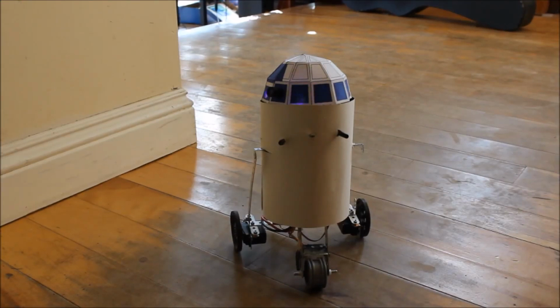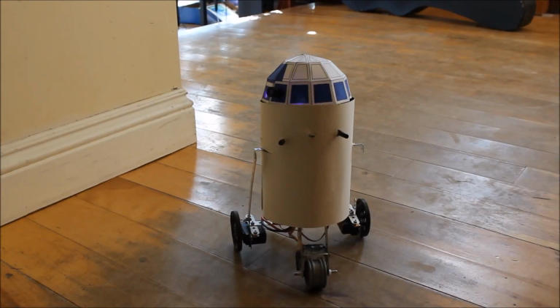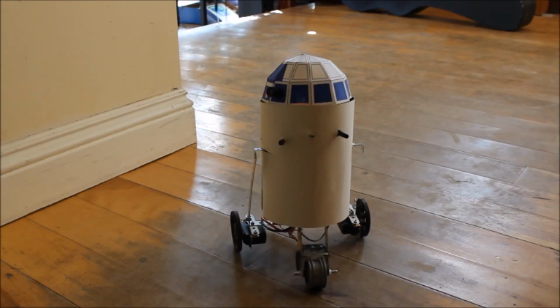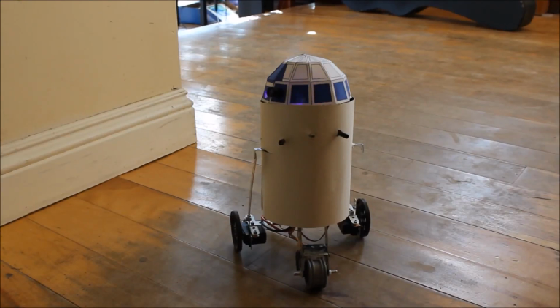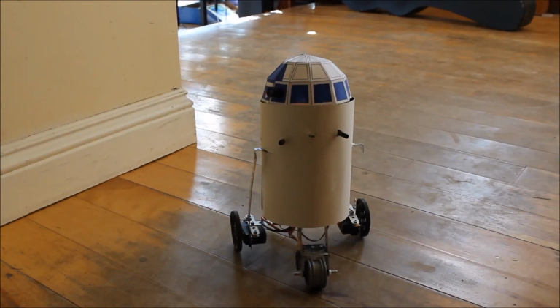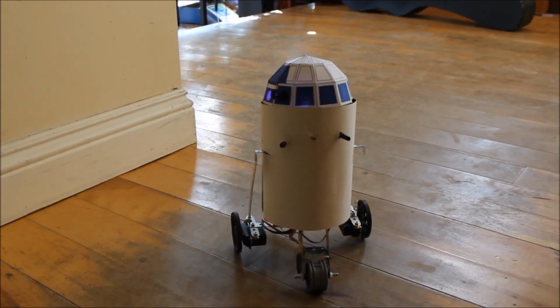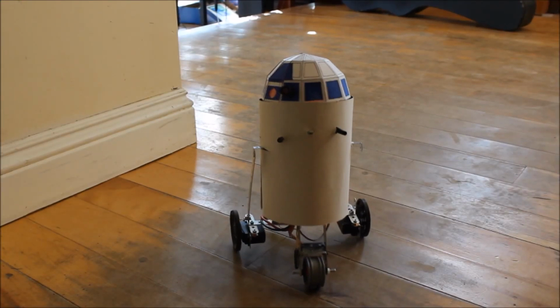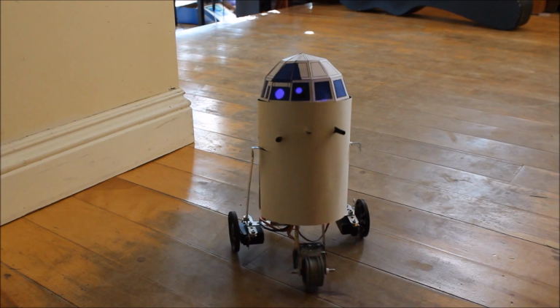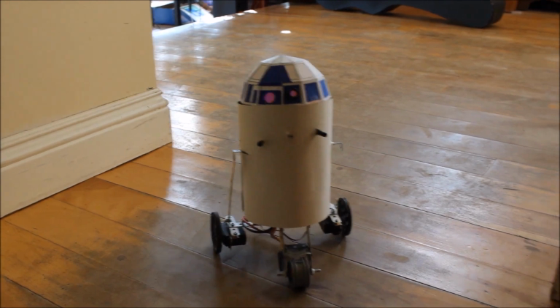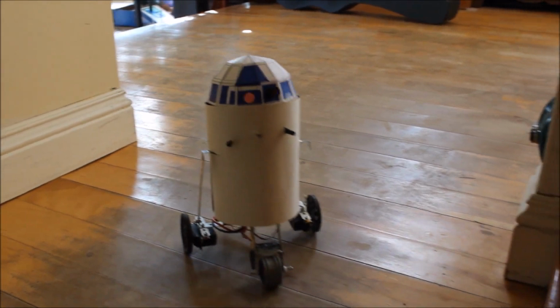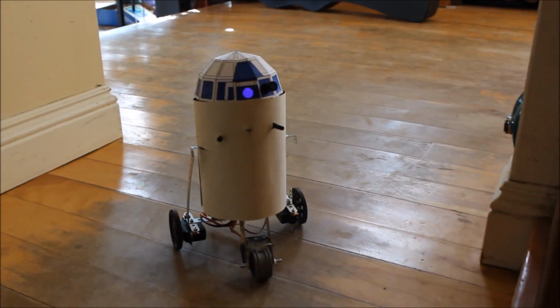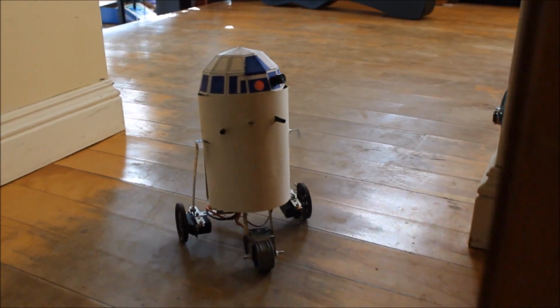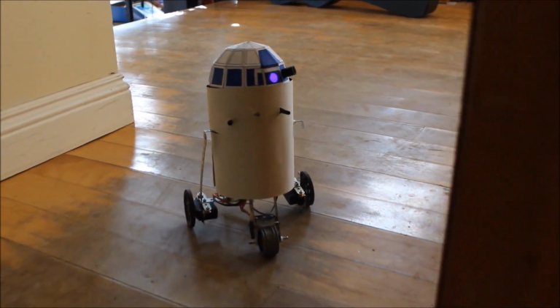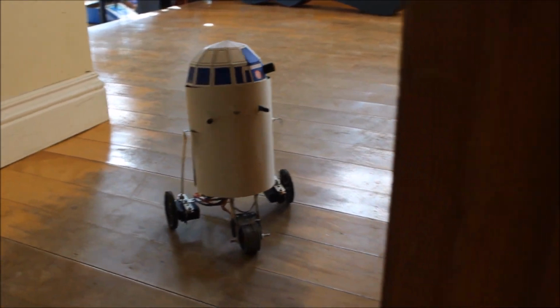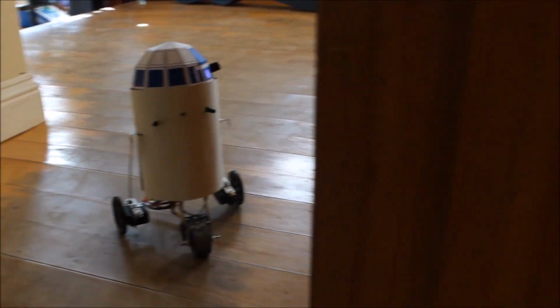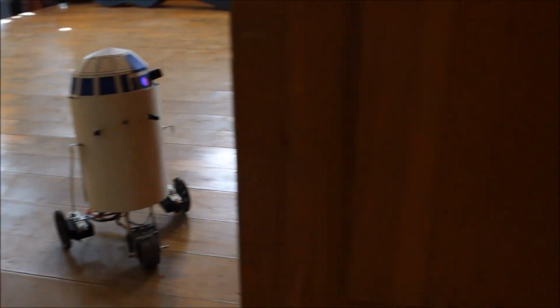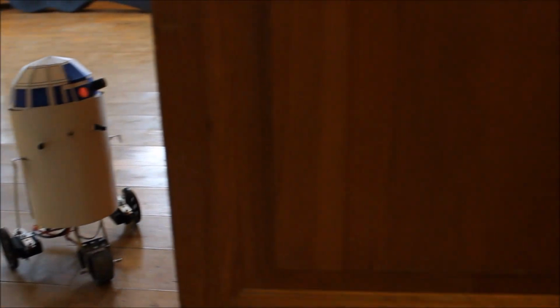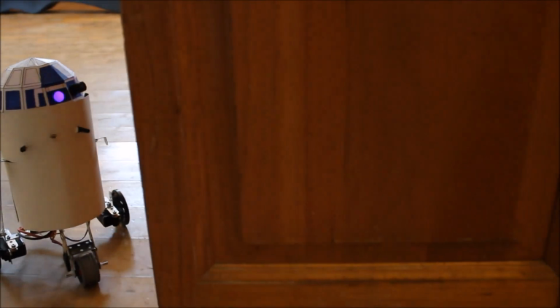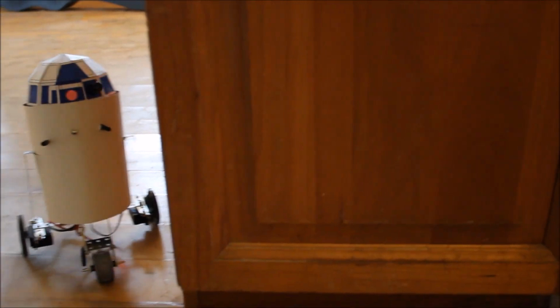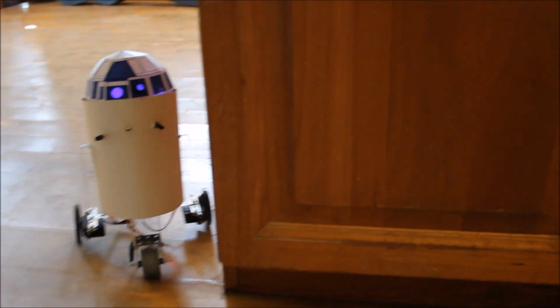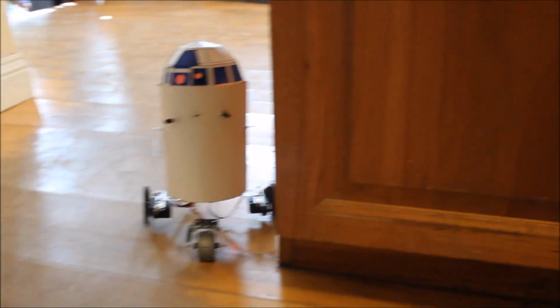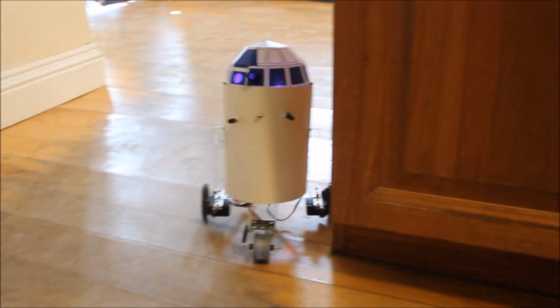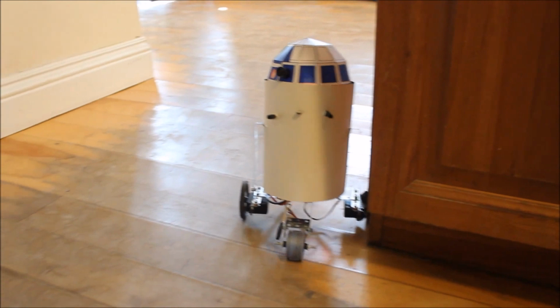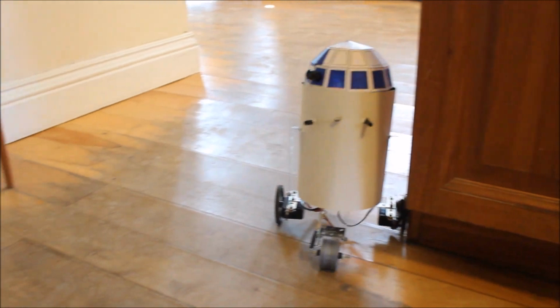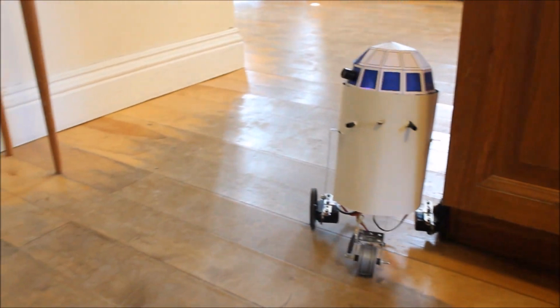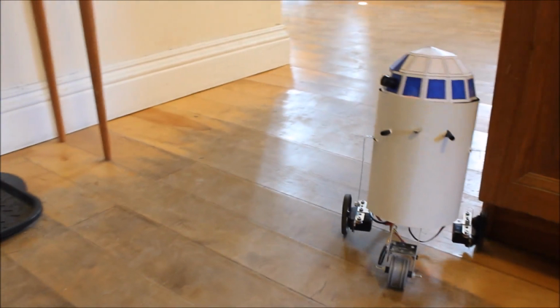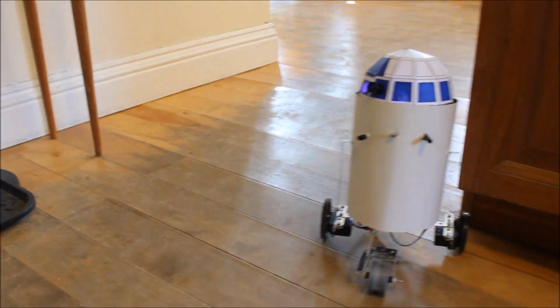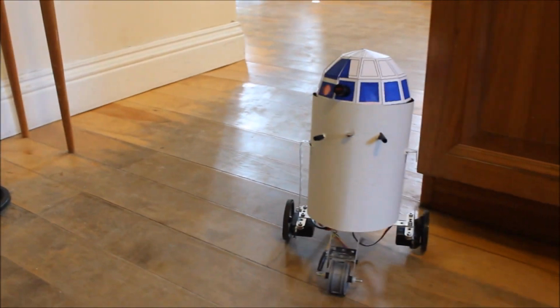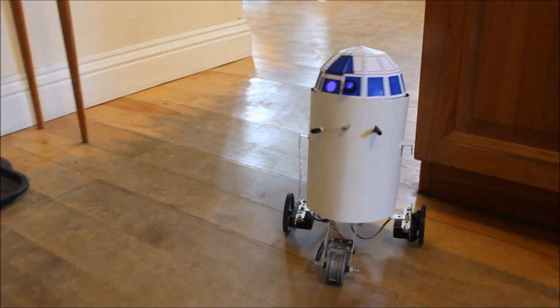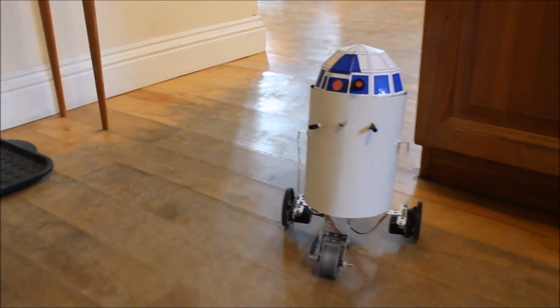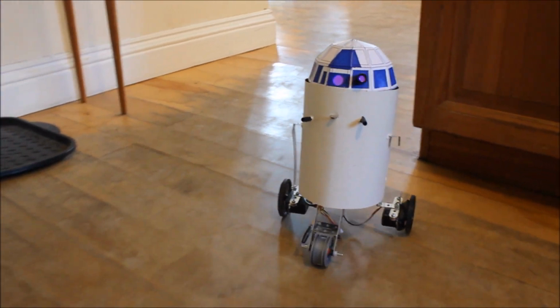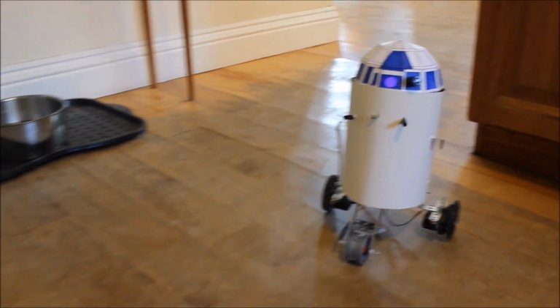And now, some video of R2-D2 driving around. This is in autonomous mode. He misses that — but as you can see, he did that by himself.